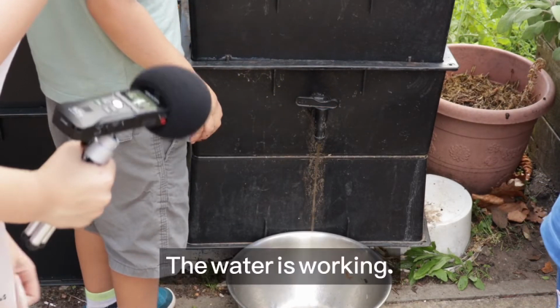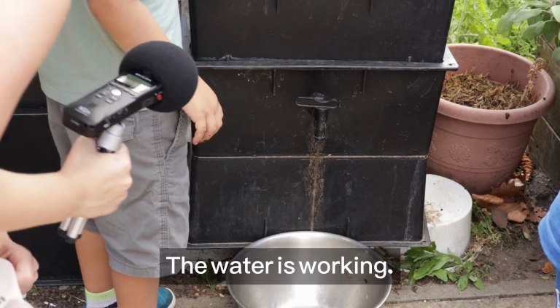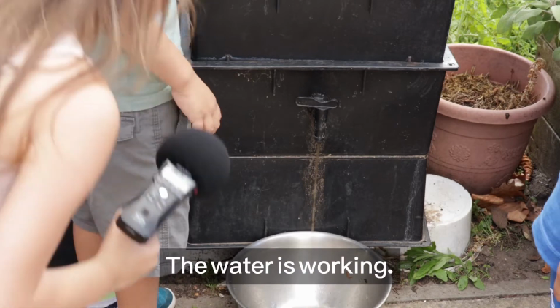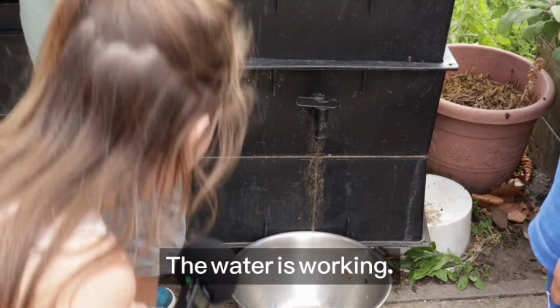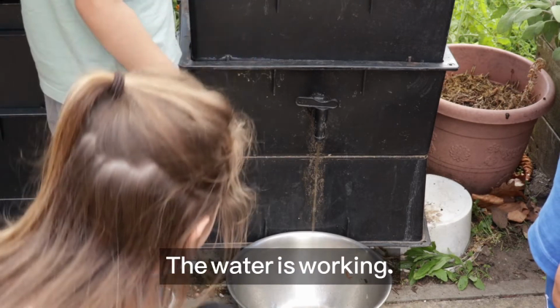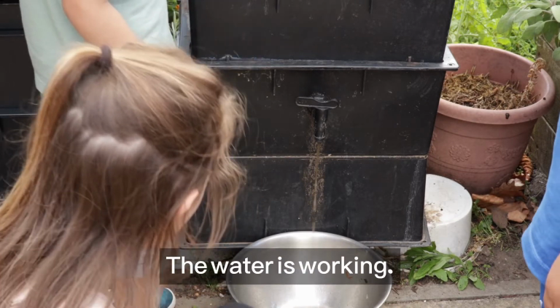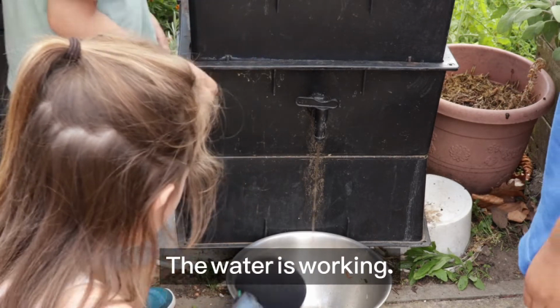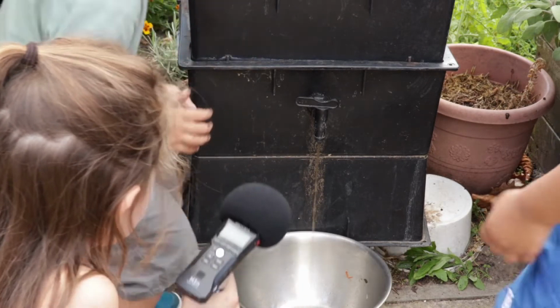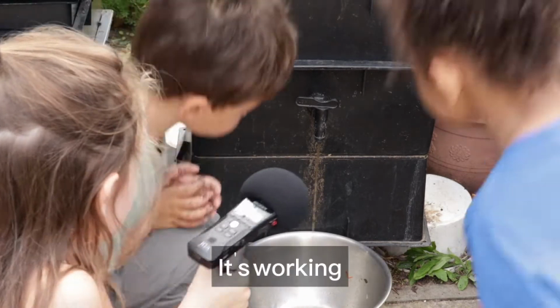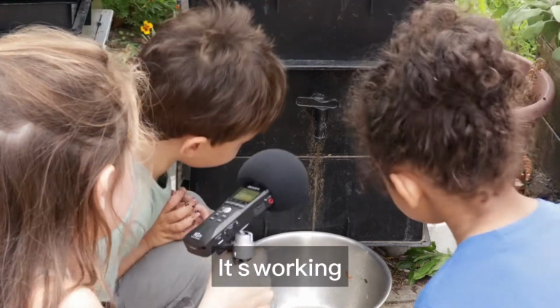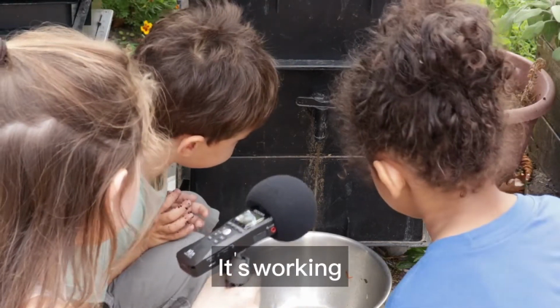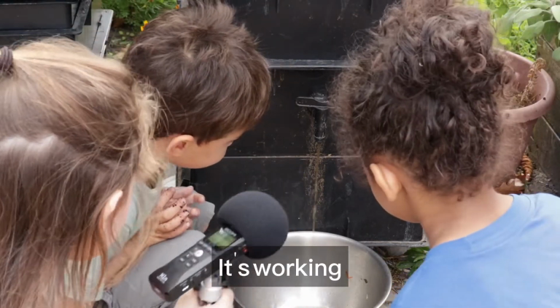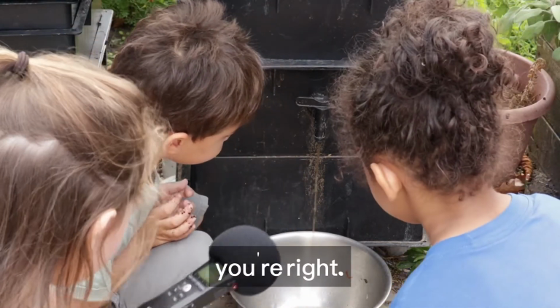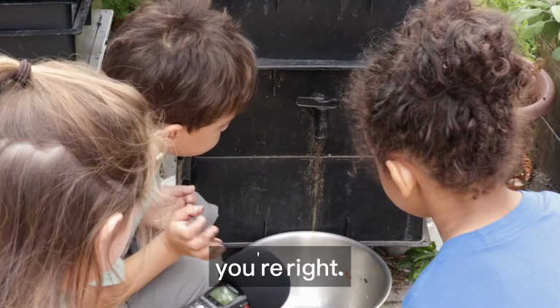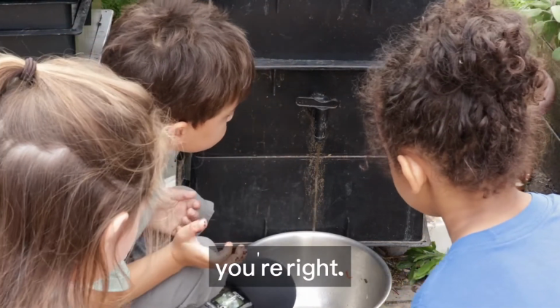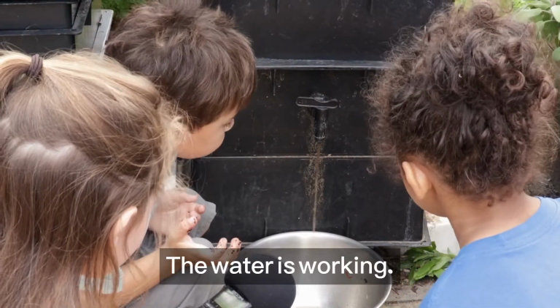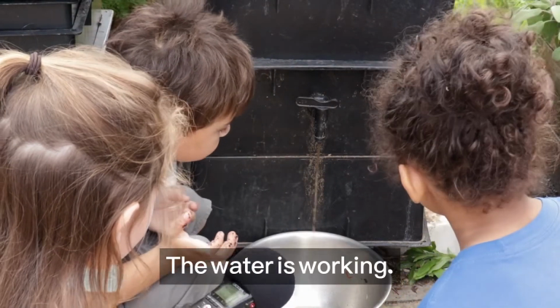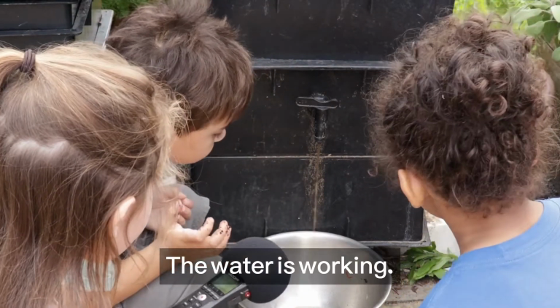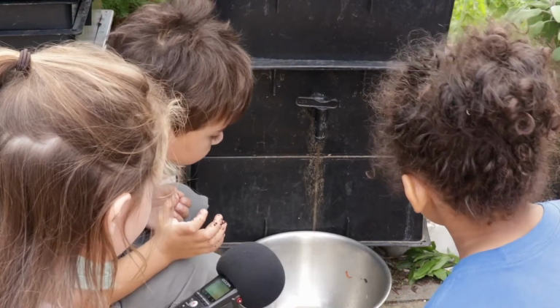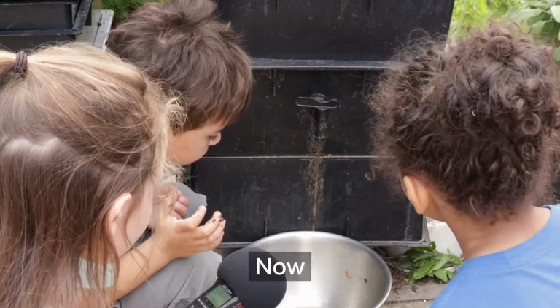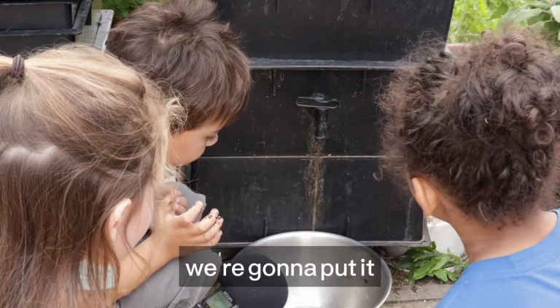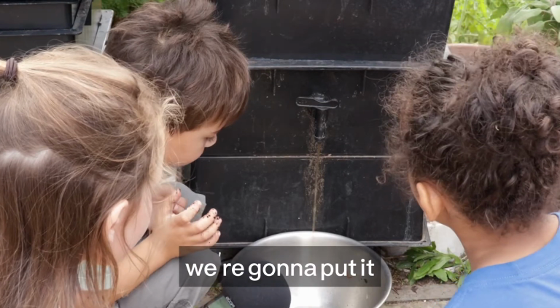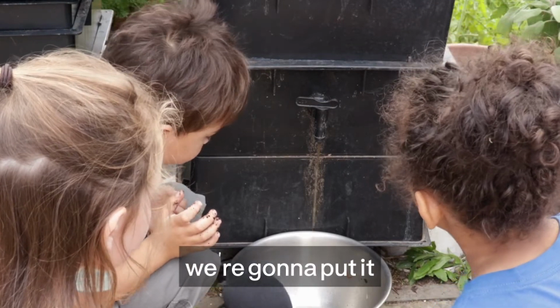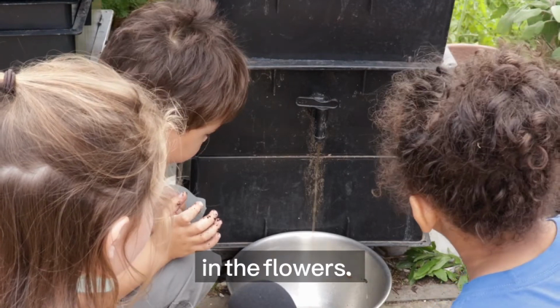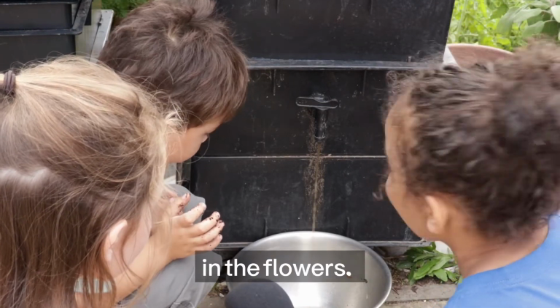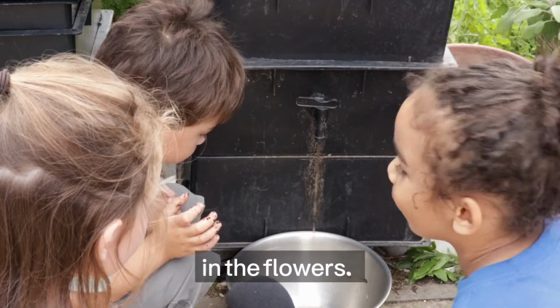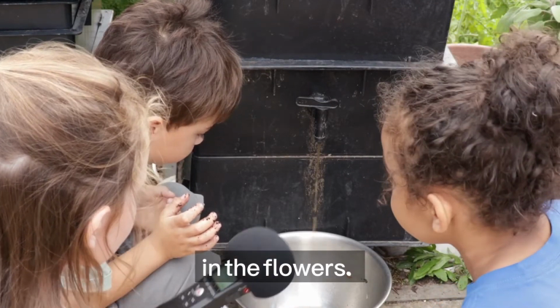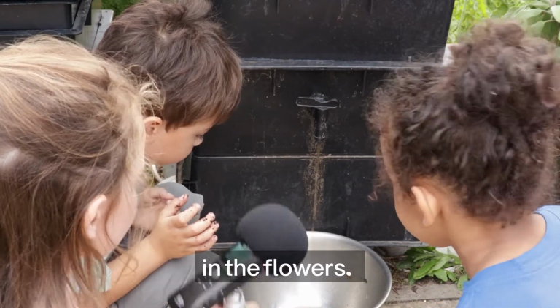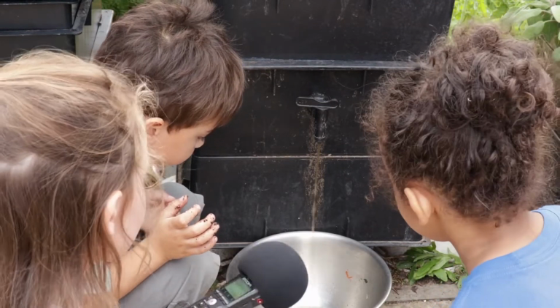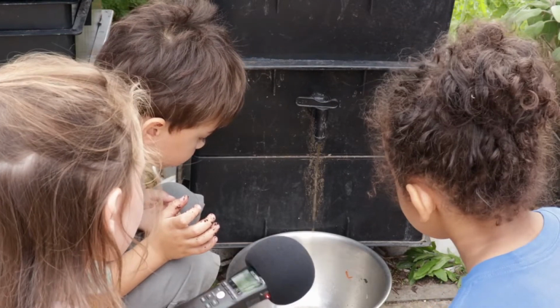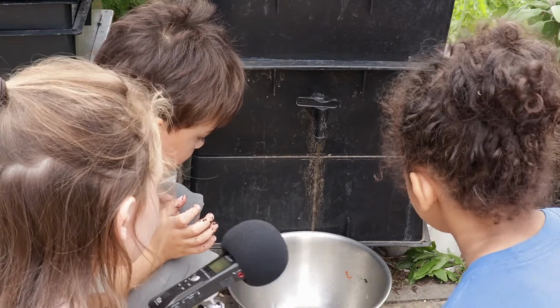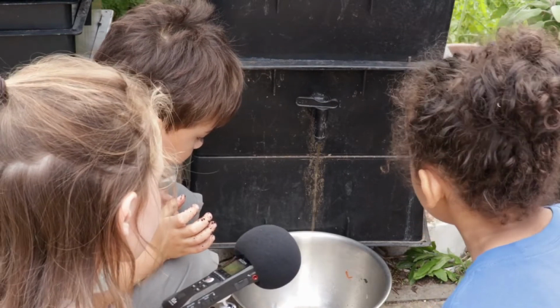The water's working. It is working. Now we're going to put it in our flowers. Bye!